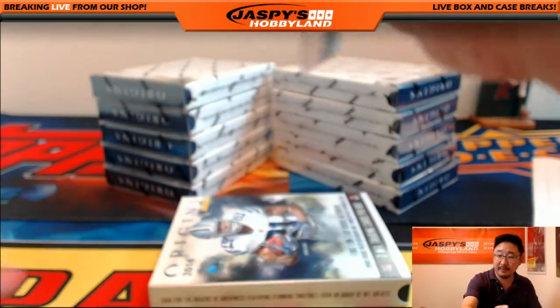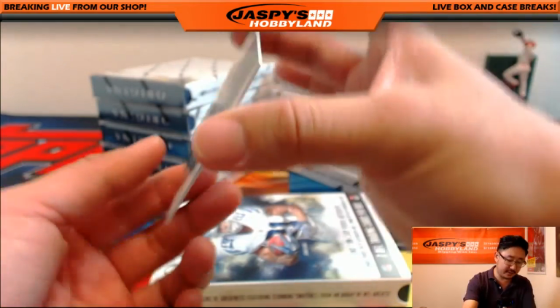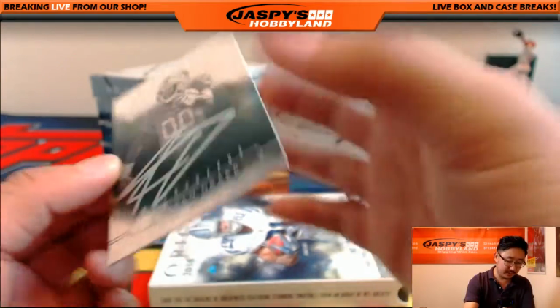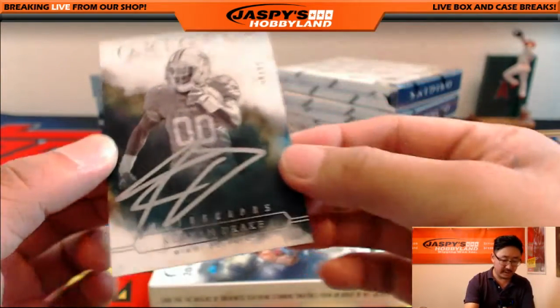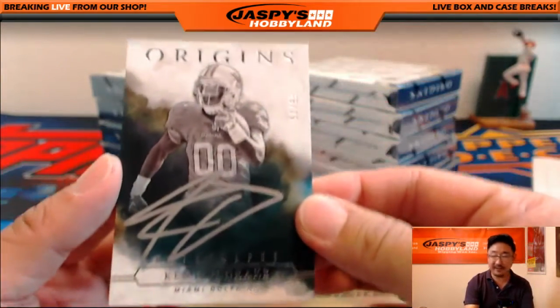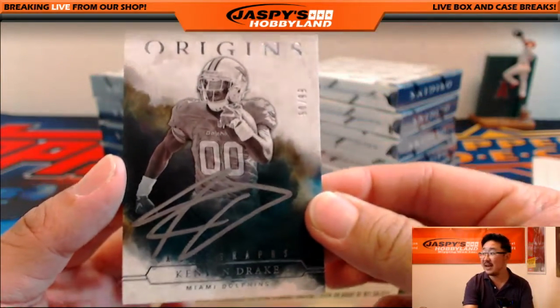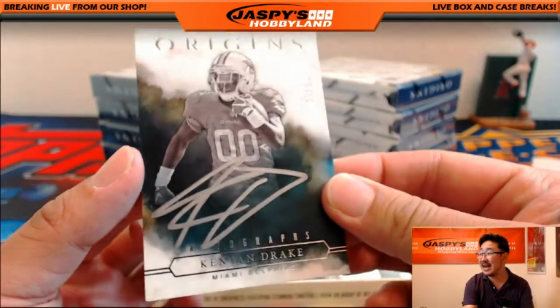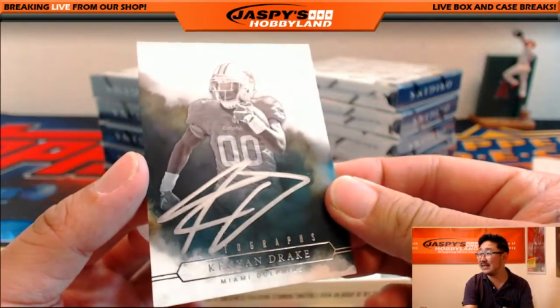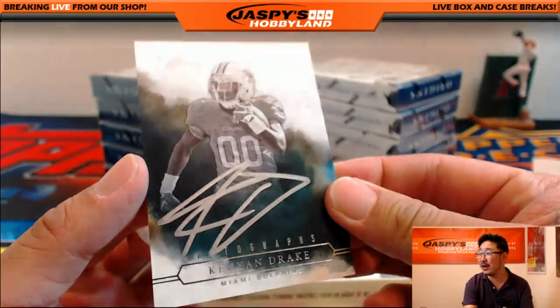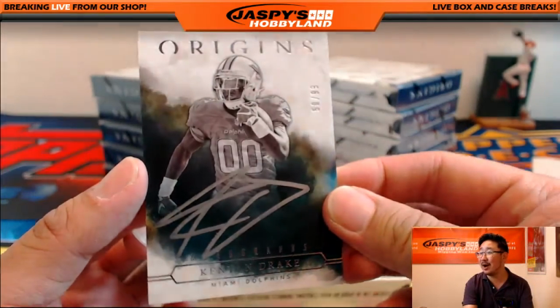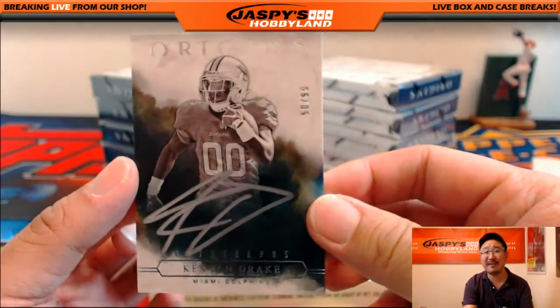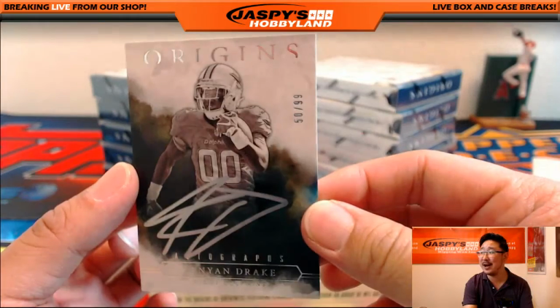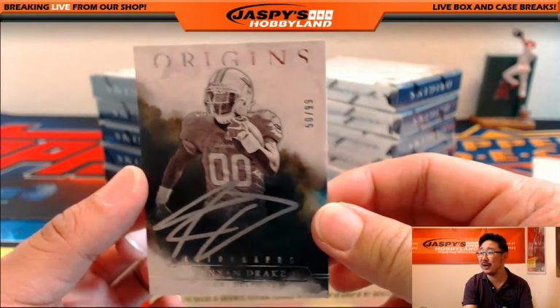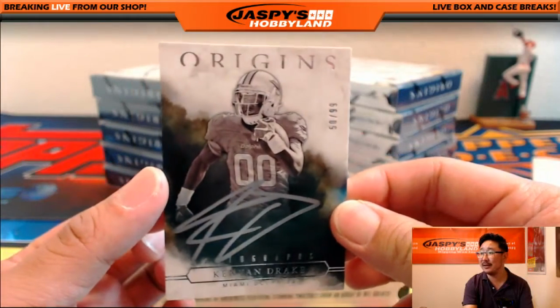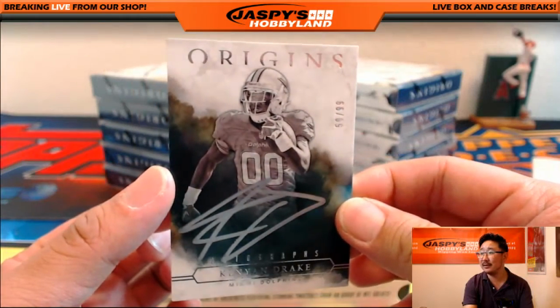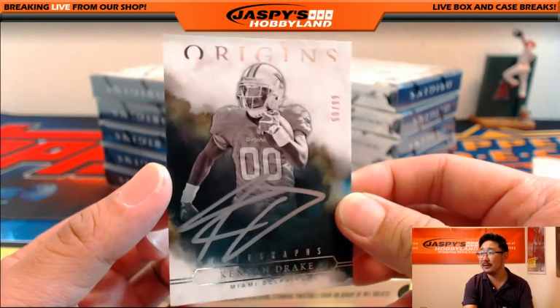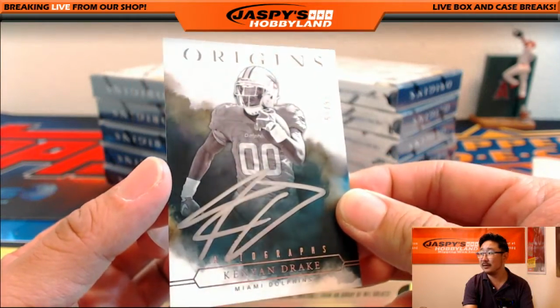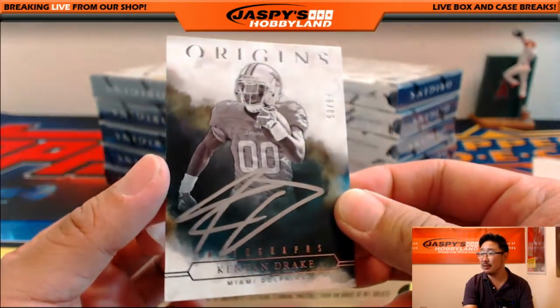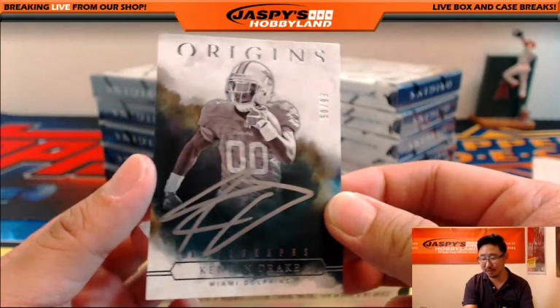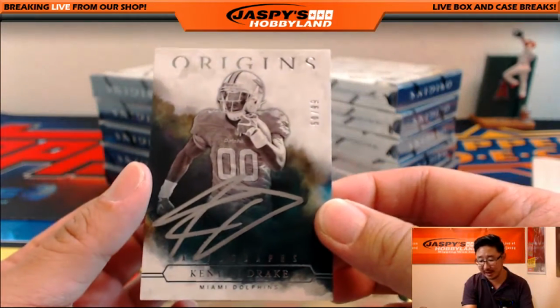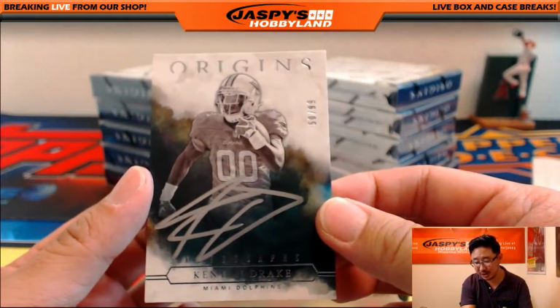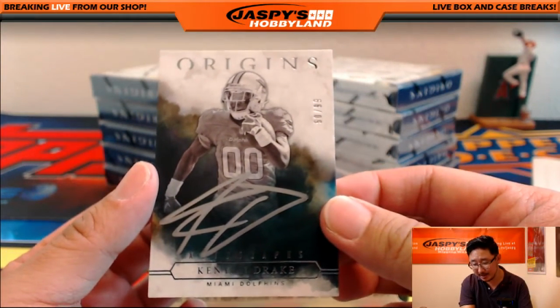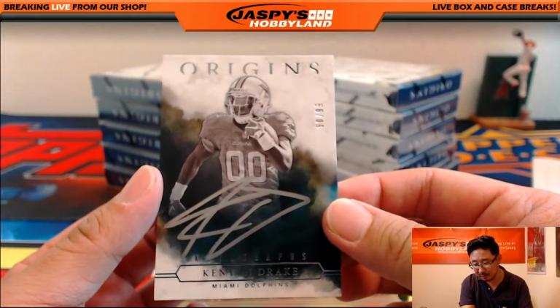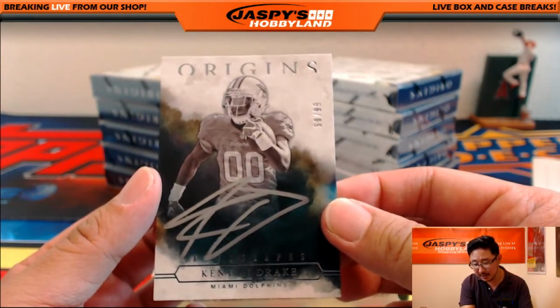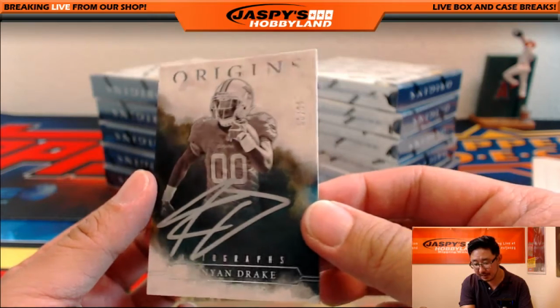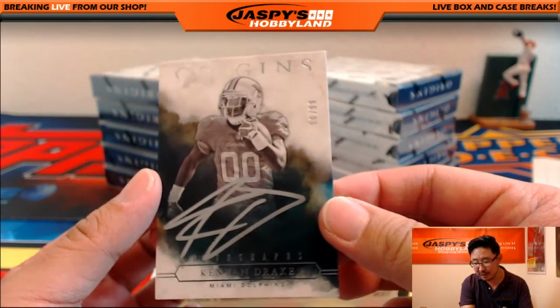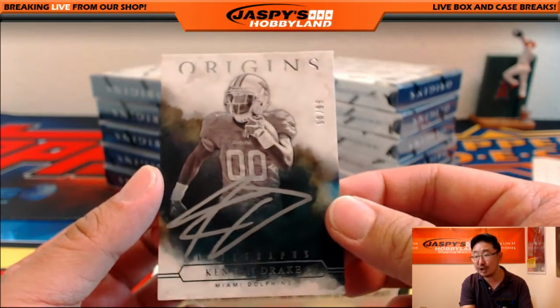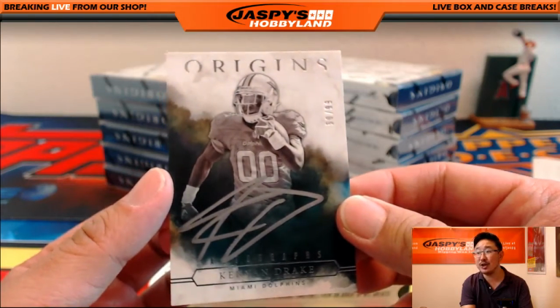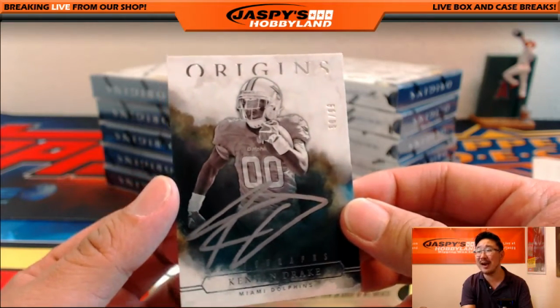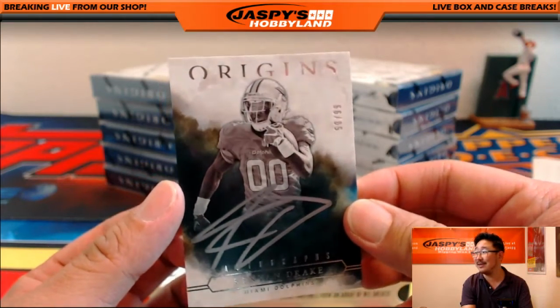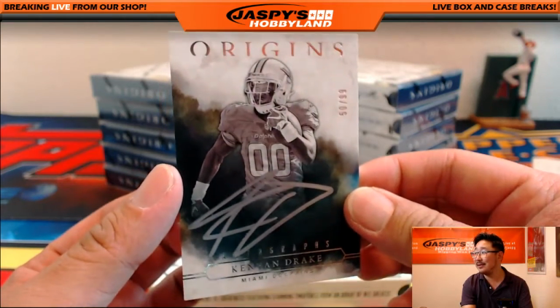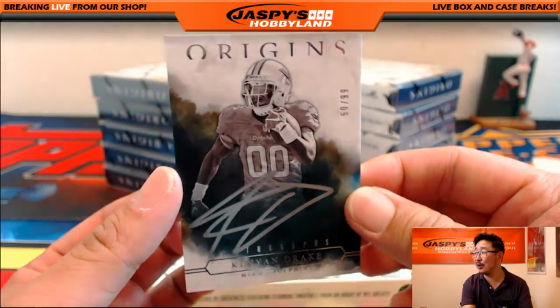Two-color patch auto, Moritz Boringer for the Vikings — that'll go to Donald. And look at this — nice, 50 out of 99, silver ink autograph, Kenyon Drake. Who was looking for Kenyon Drake? Someone was. Miami Dolphins — Sean Bratton. There you go, man.